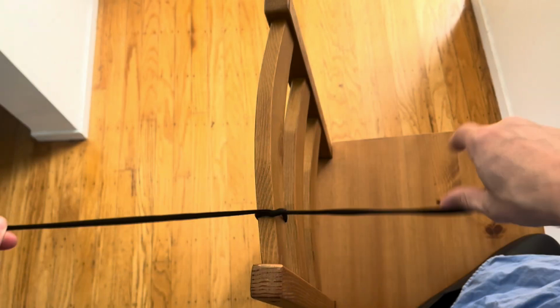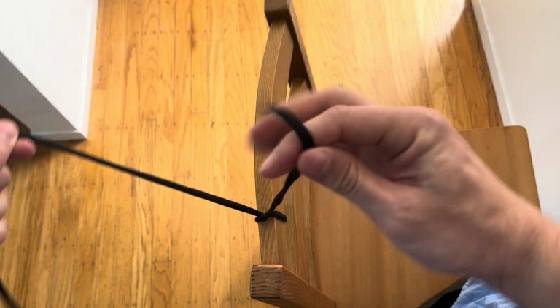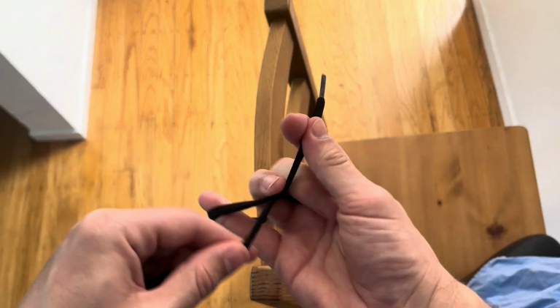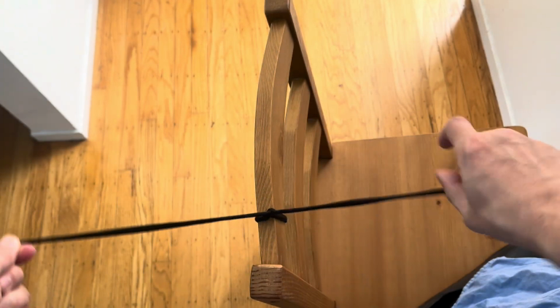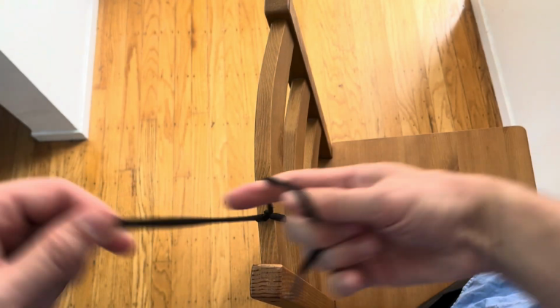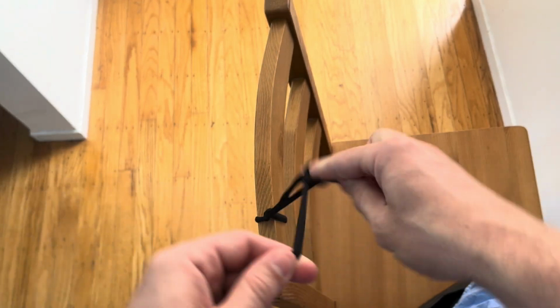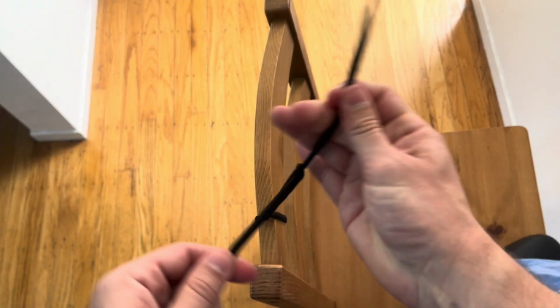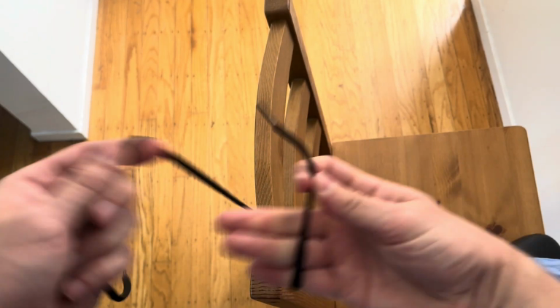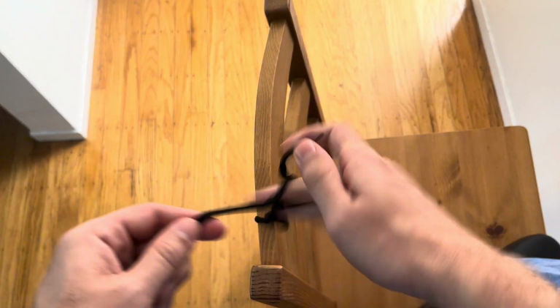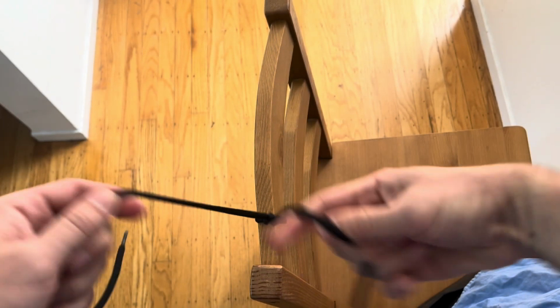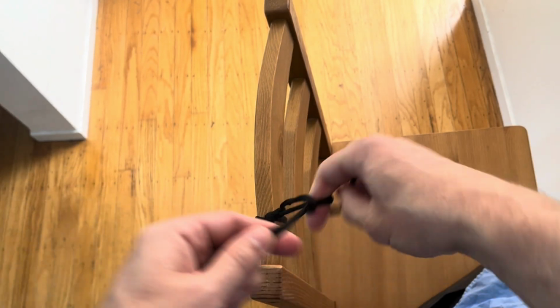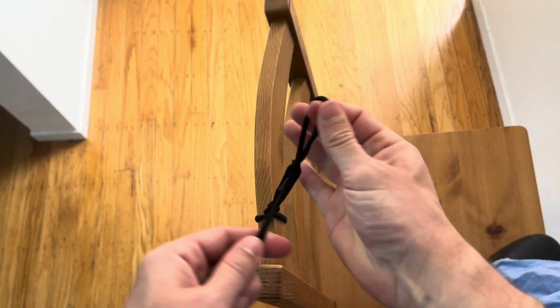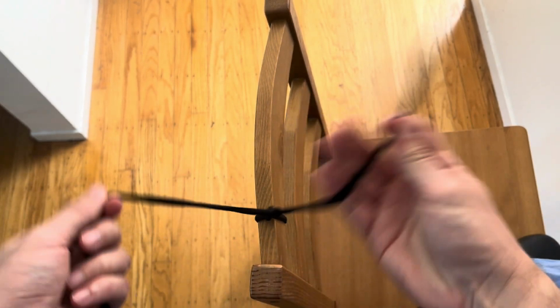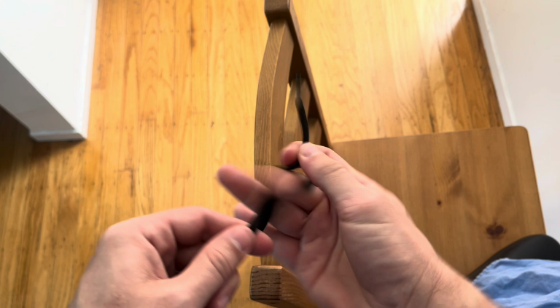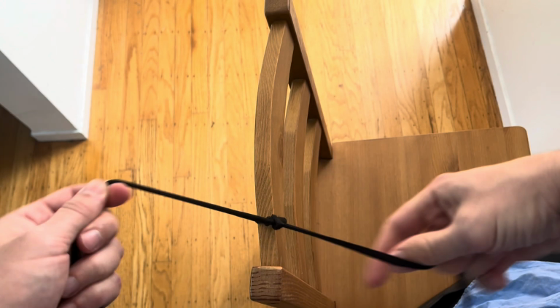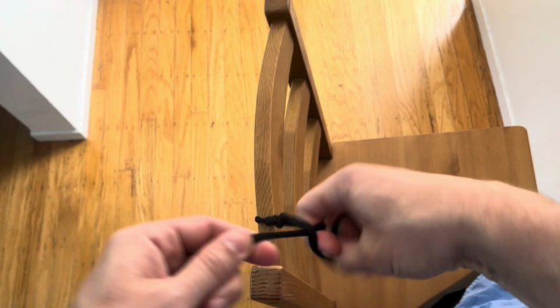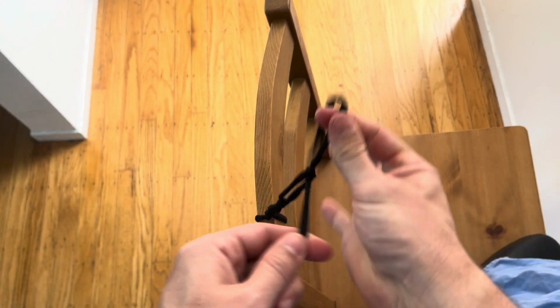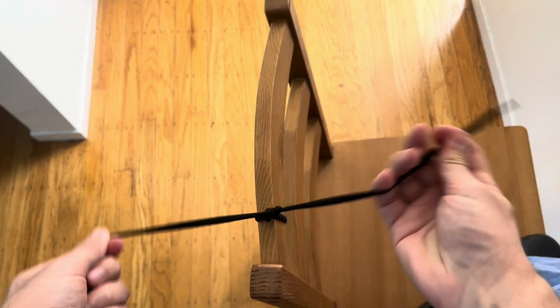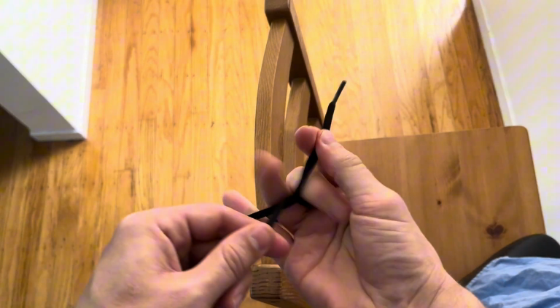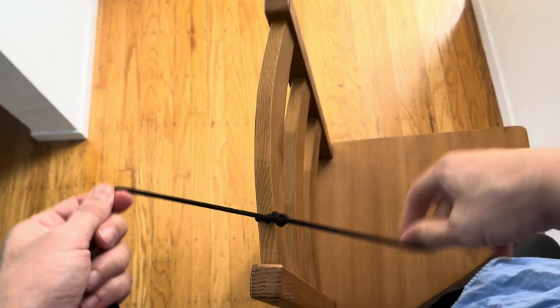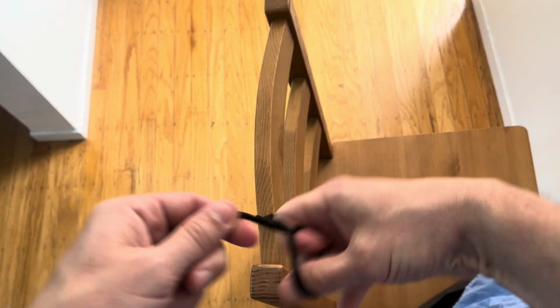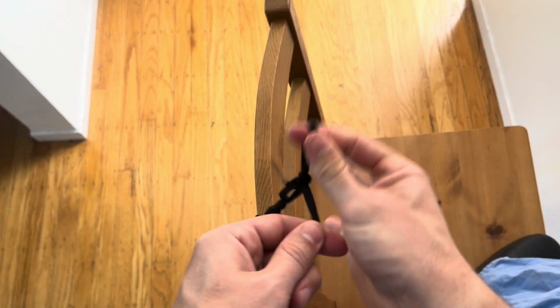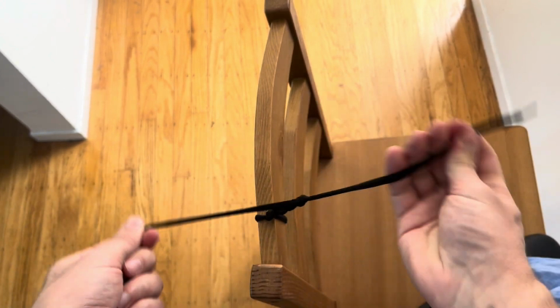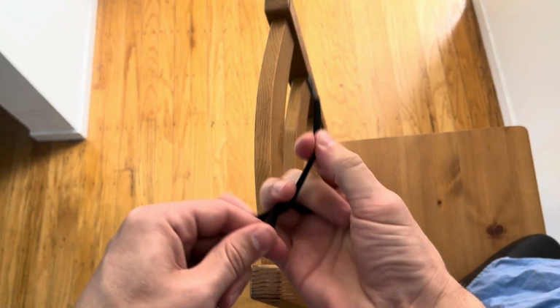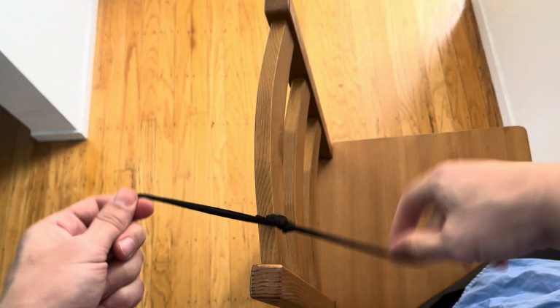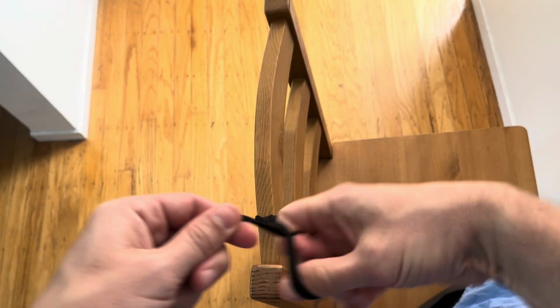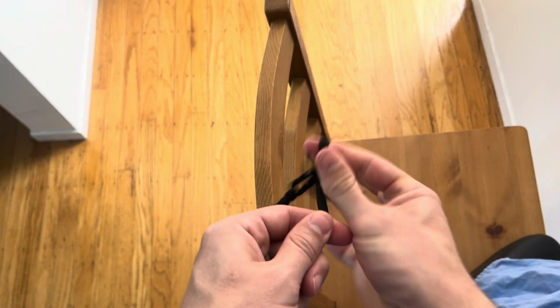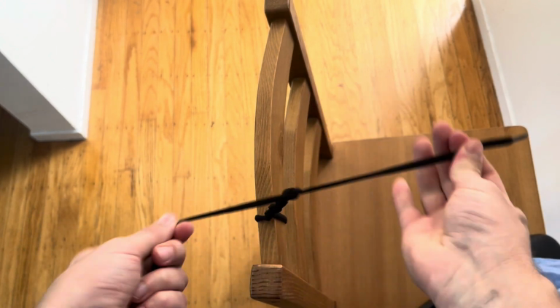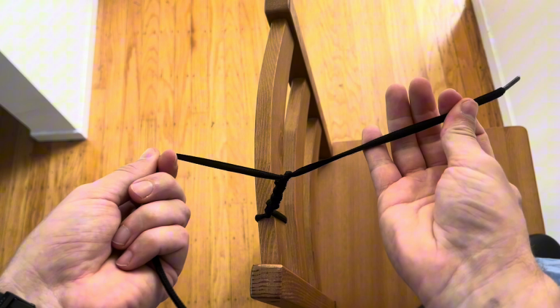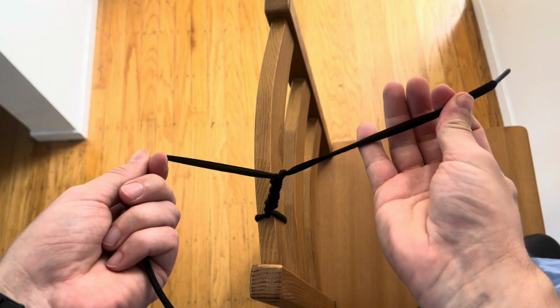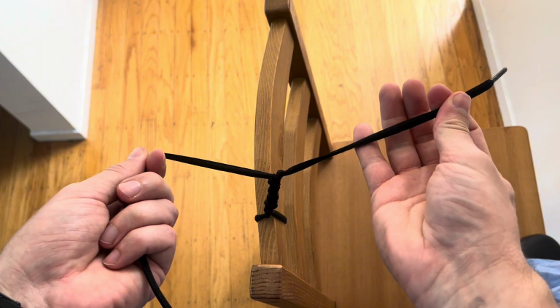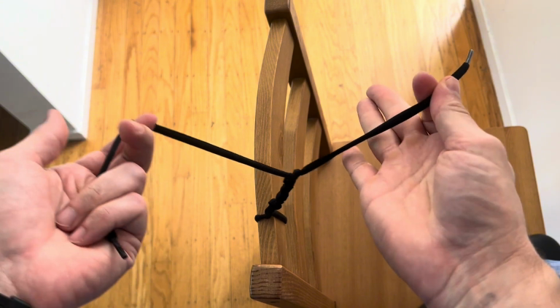If you're a med student and you want to be a neurosurgeon, one of the first things you're going to be asked to do is to tie a one-handed surgical knot. So this is how you do that. We're going to break it down into a couple of easy steps to show what's really going on when we're doing this.